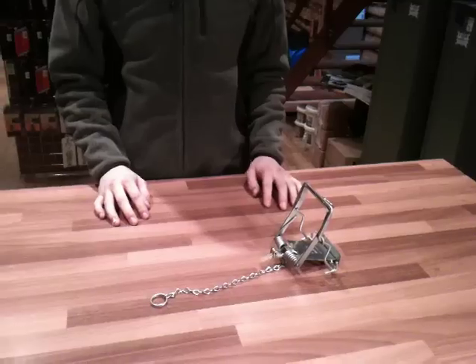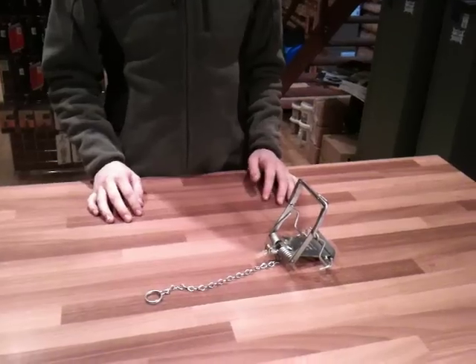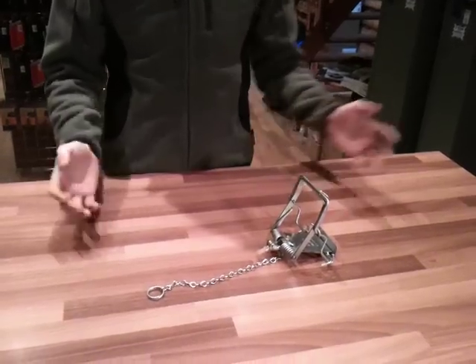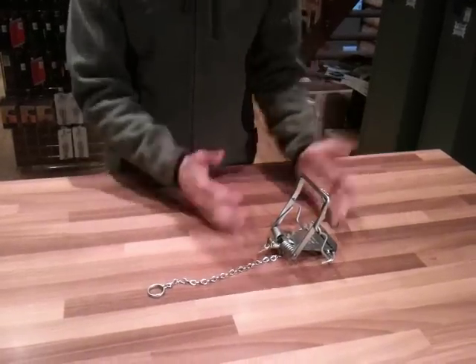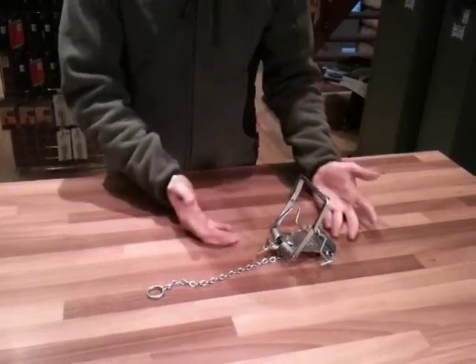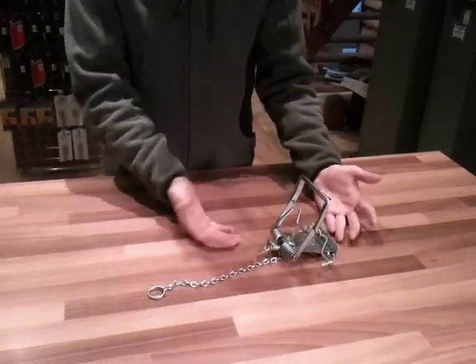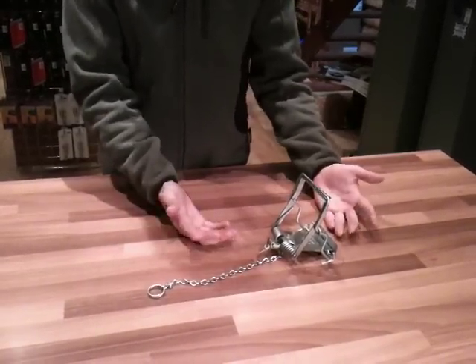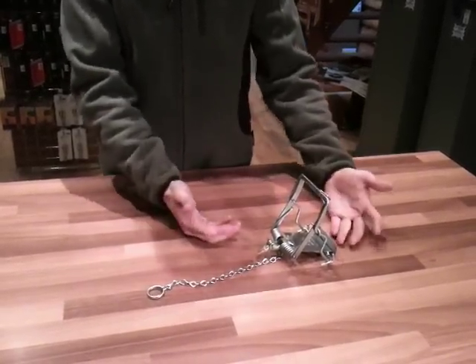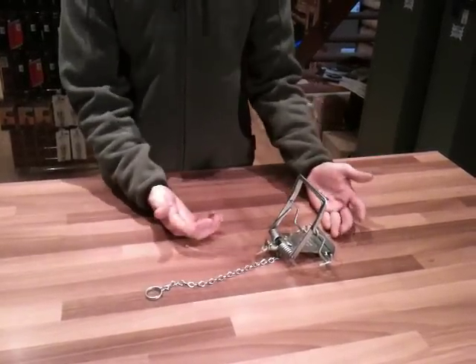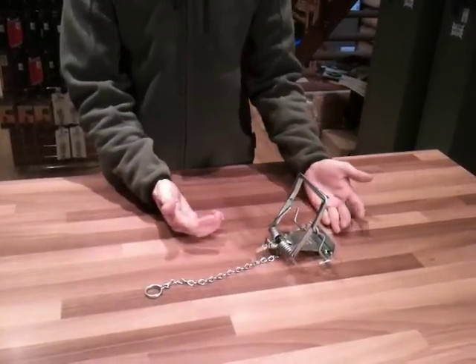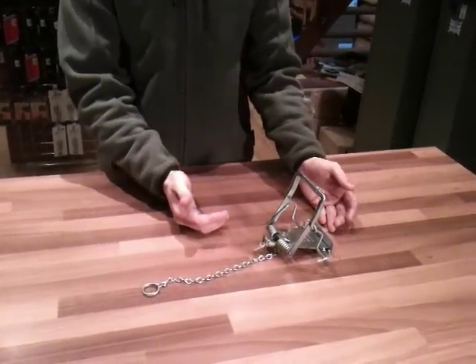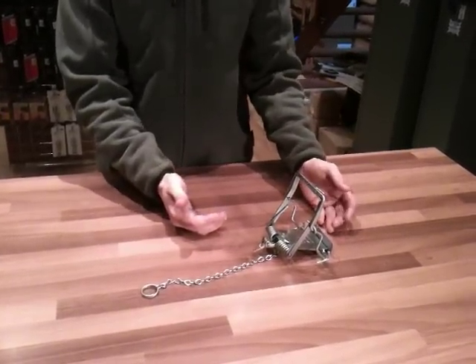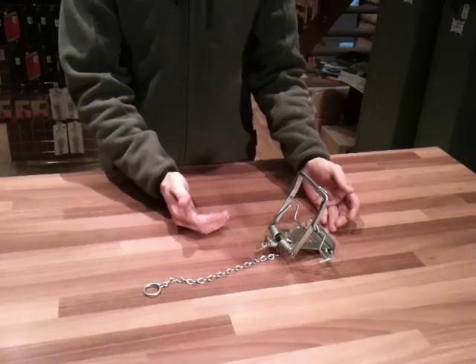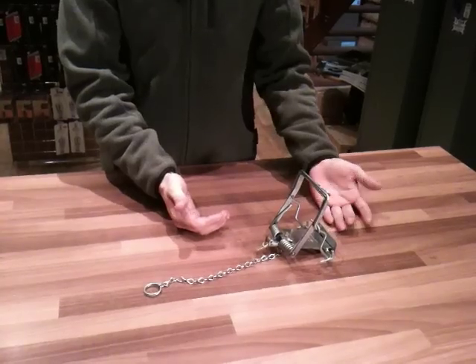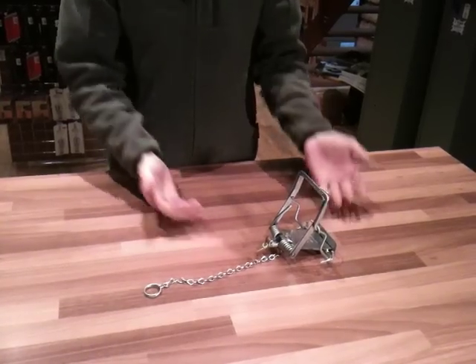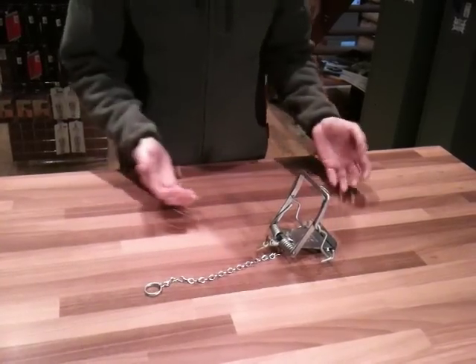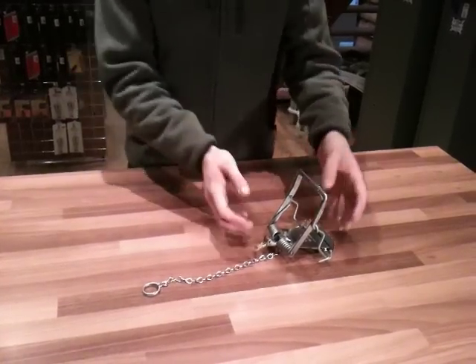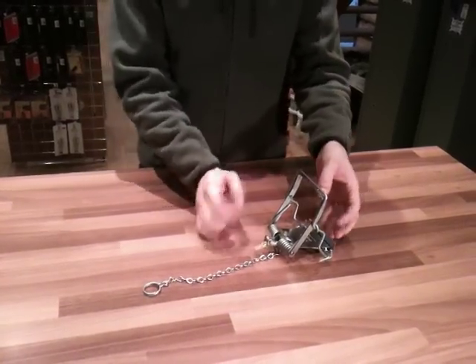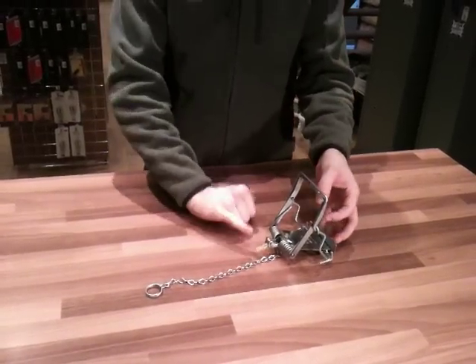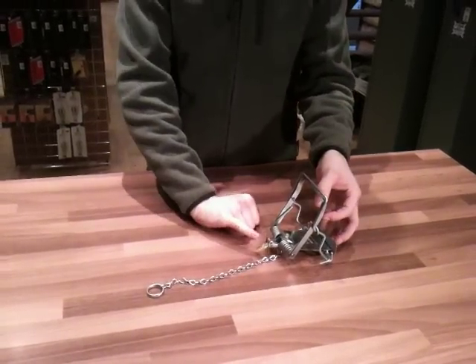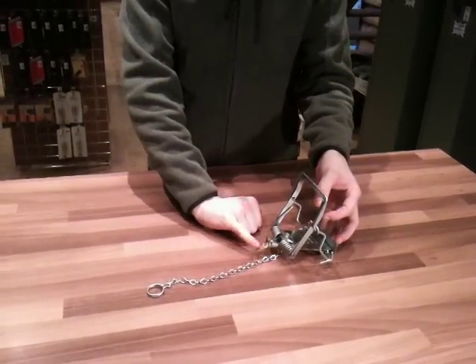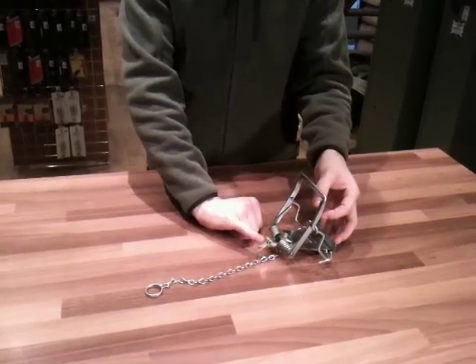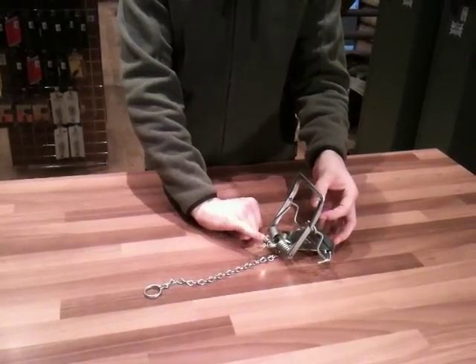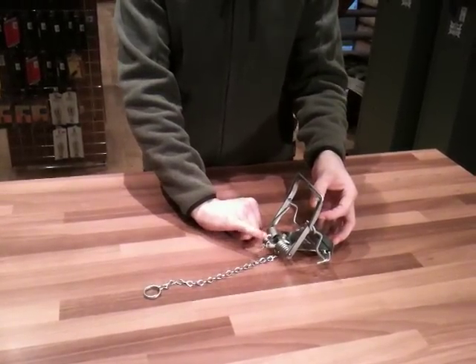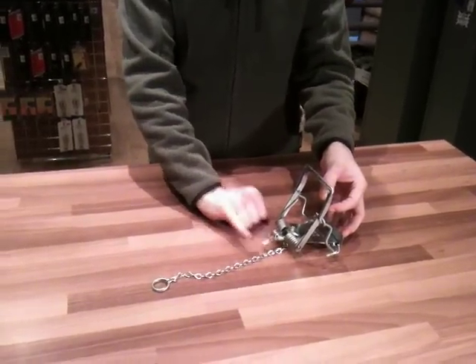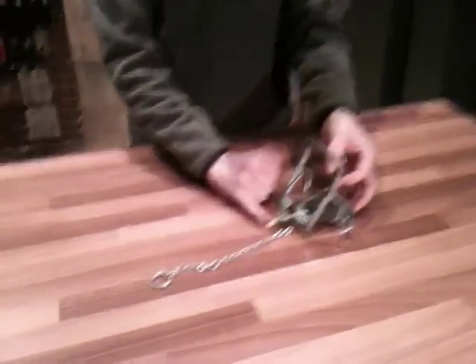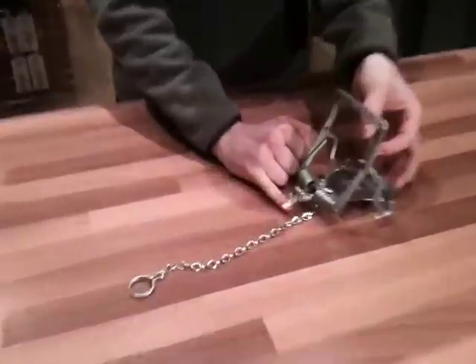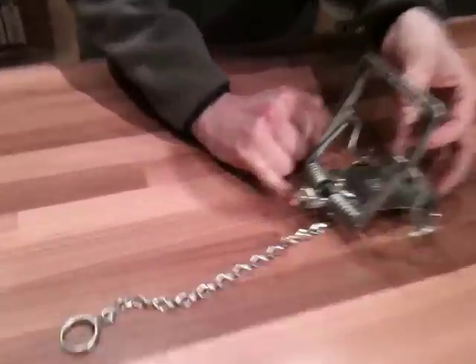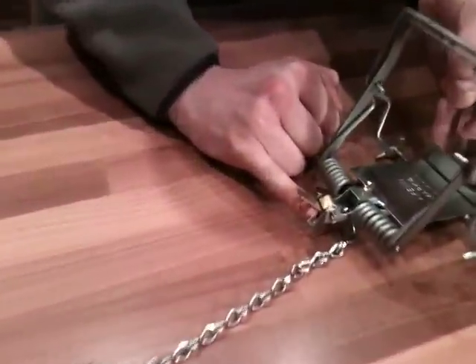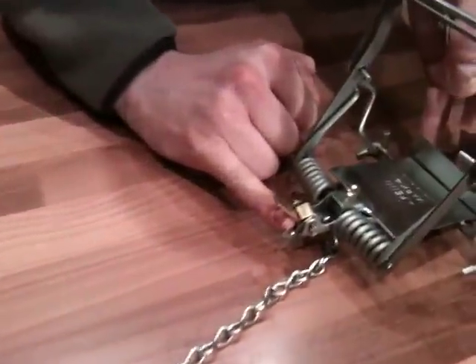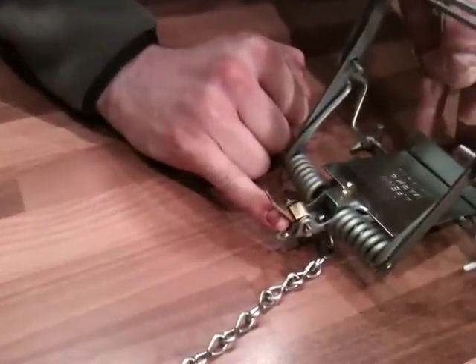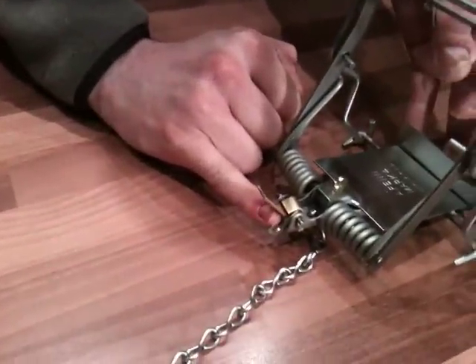This is how to set the Mark IV fen trap. First of all, what you're looking to take note of is your safety catch here and your trigger is there.